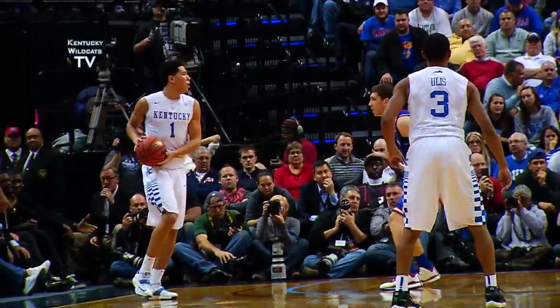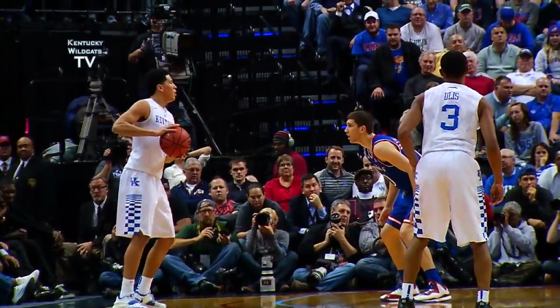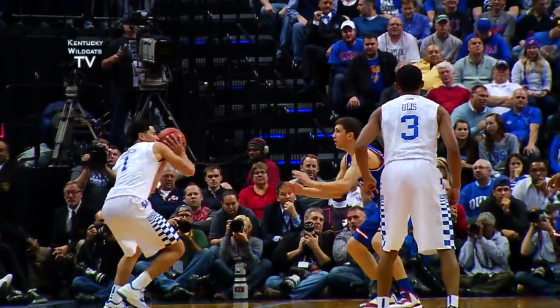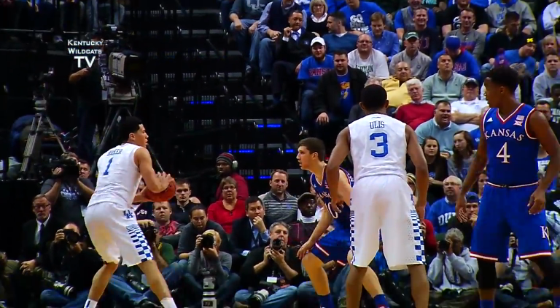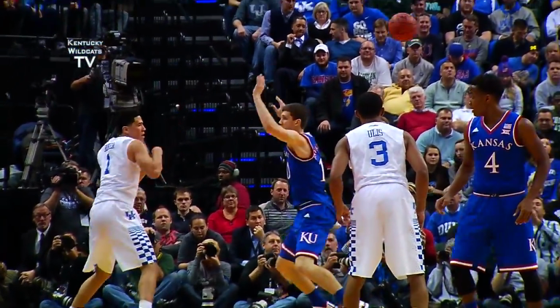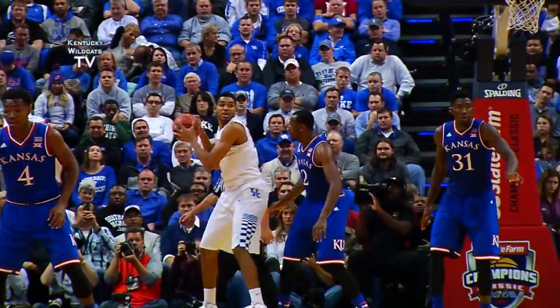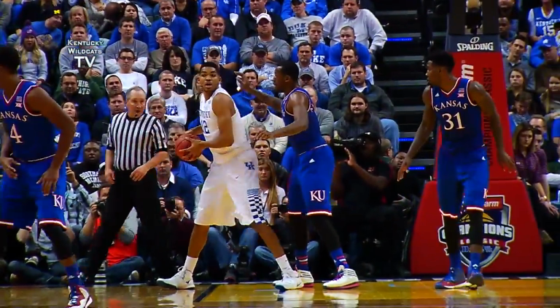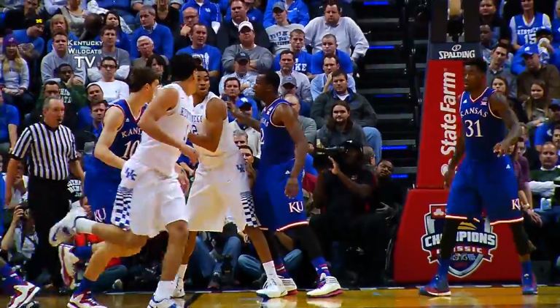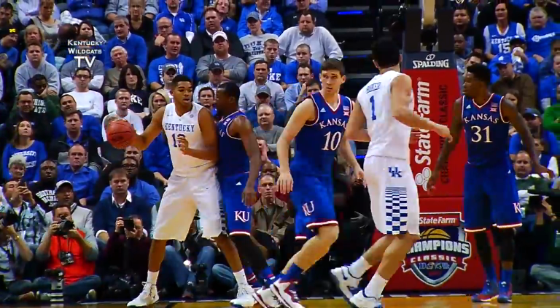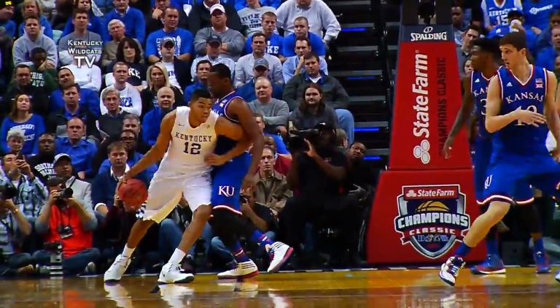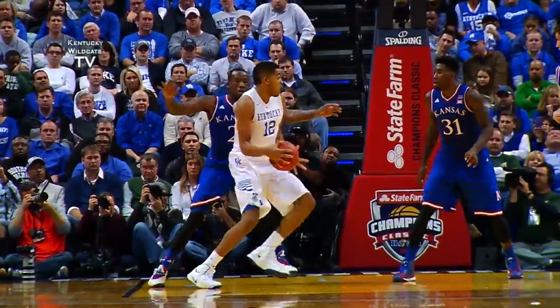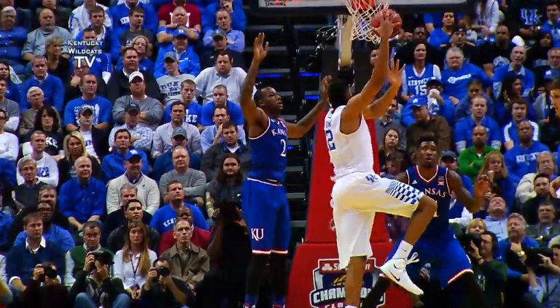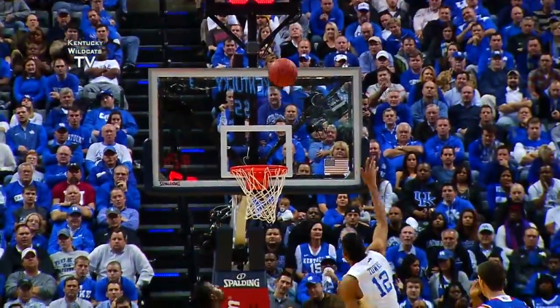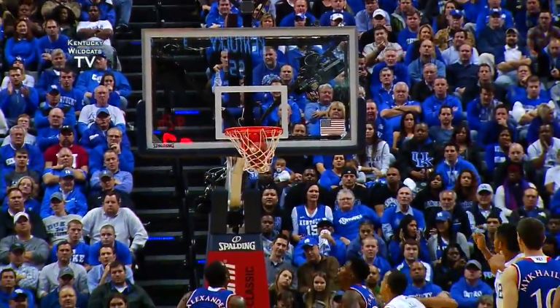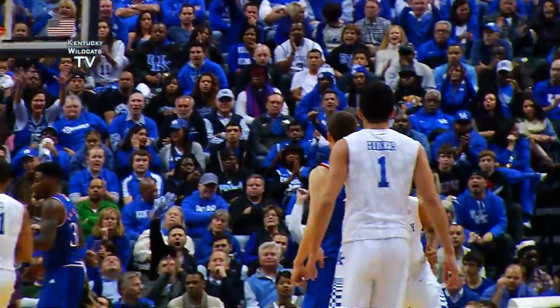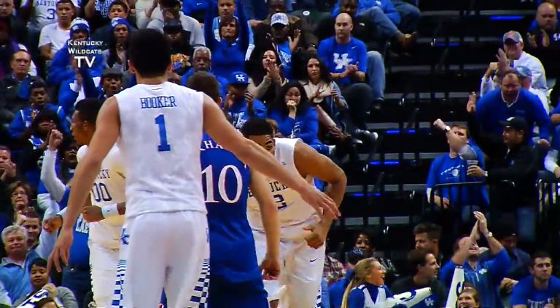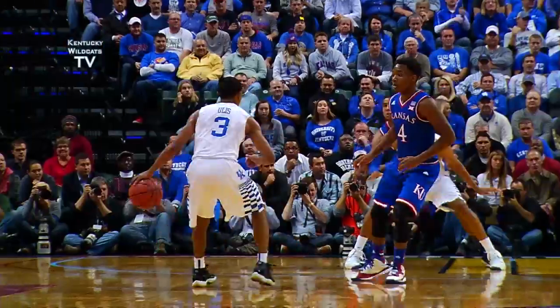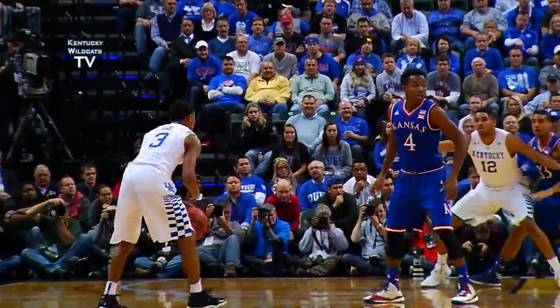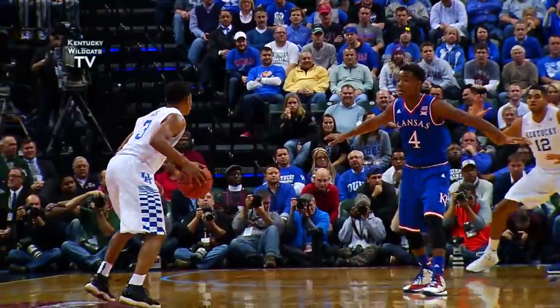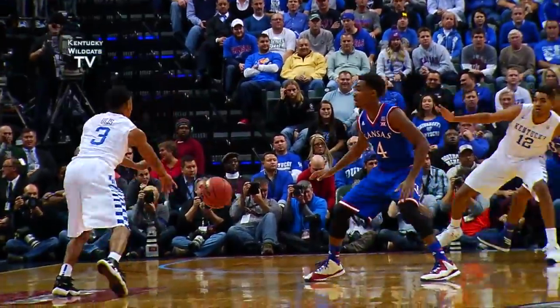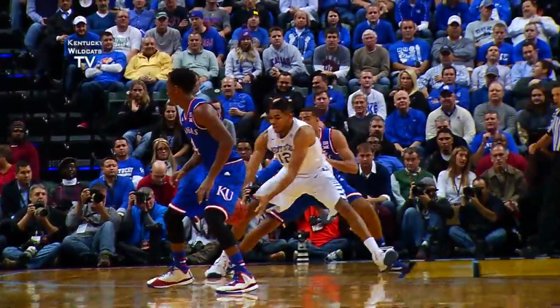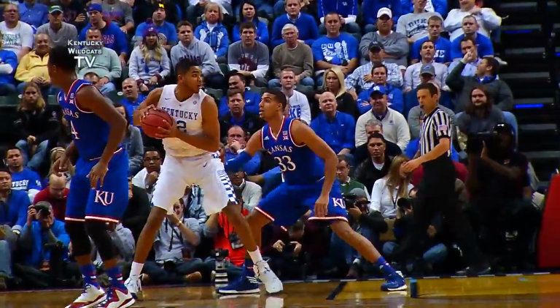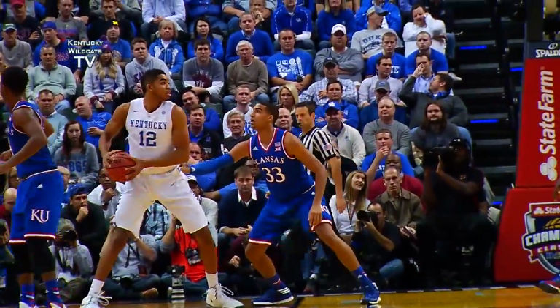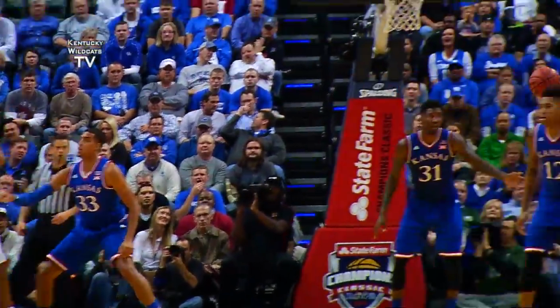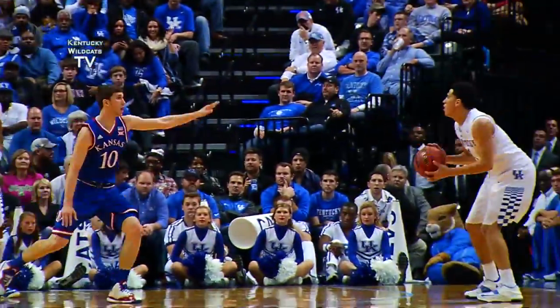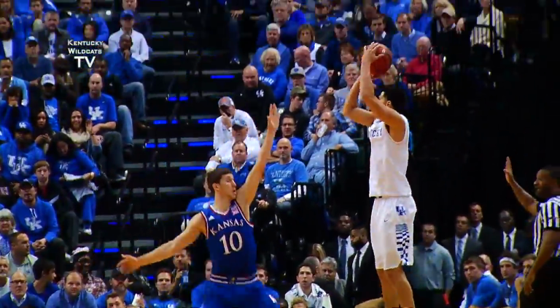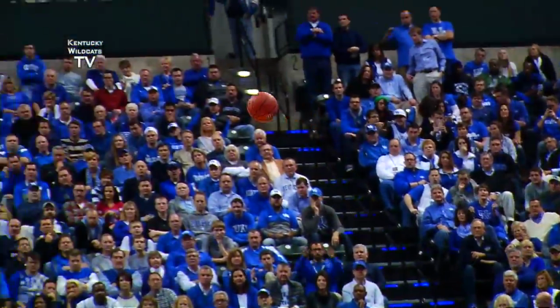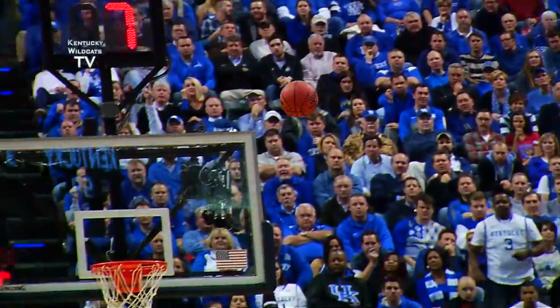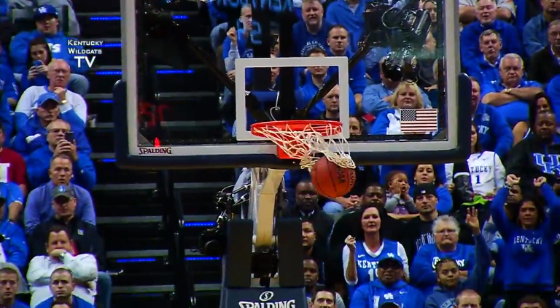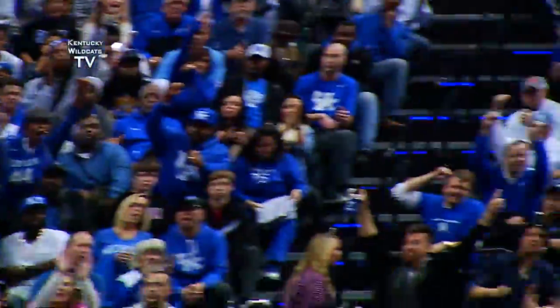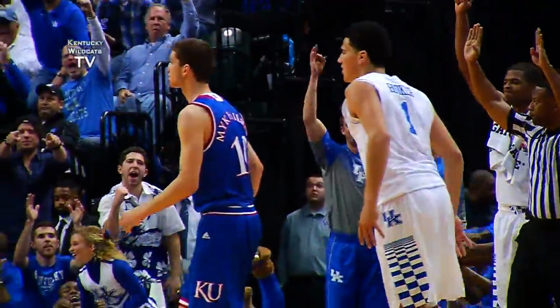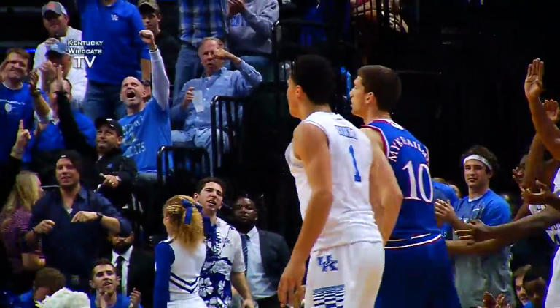Euless off to Booker on the left side, fakes the three, dumps it down to Towns left of the lane. Towns turns into the paint — jump hook, good! He starts down the left side, bounce feed to Towns left of the lane, cross court to Booker for an open three — yes! Glad to see that!